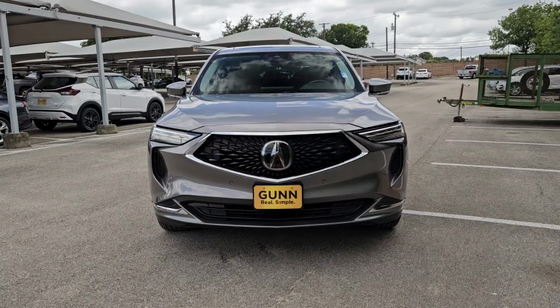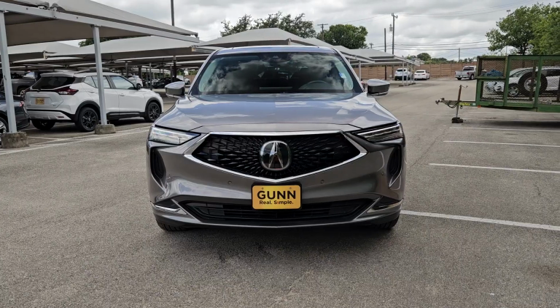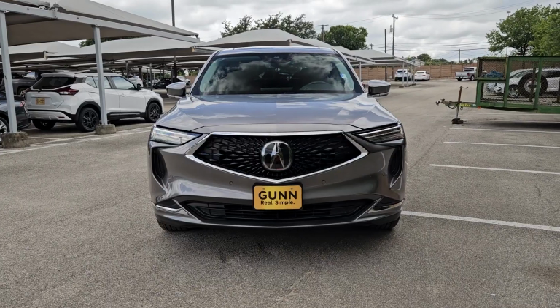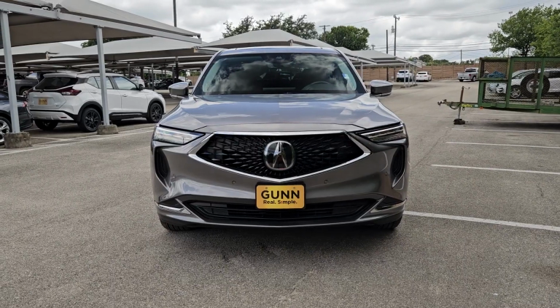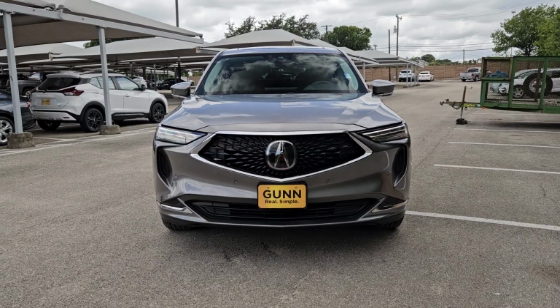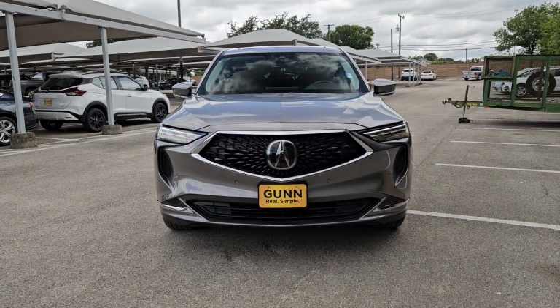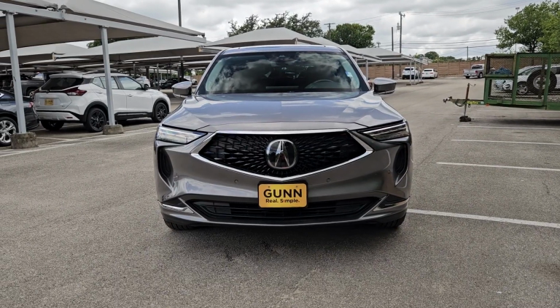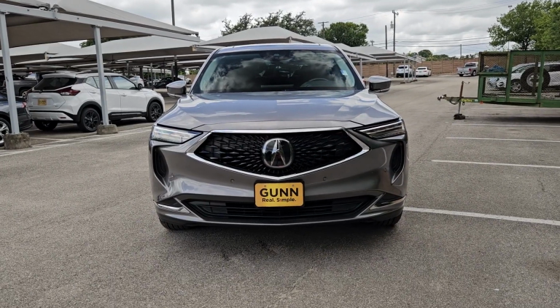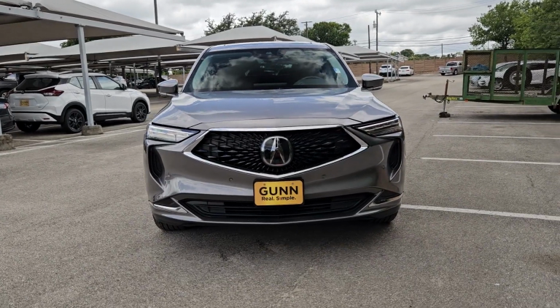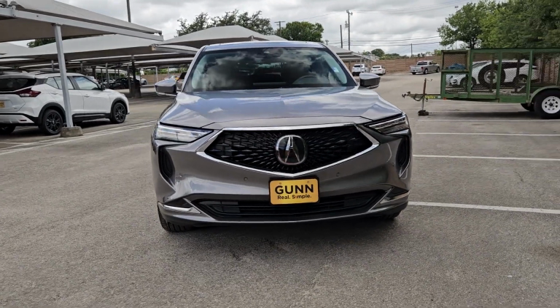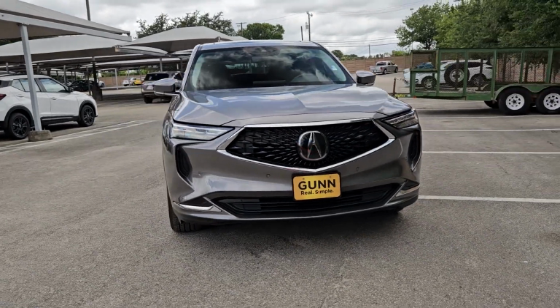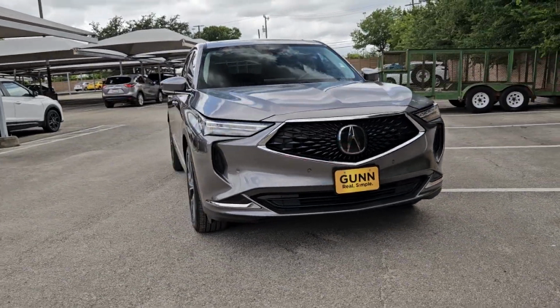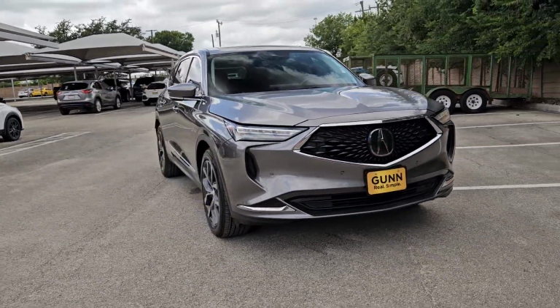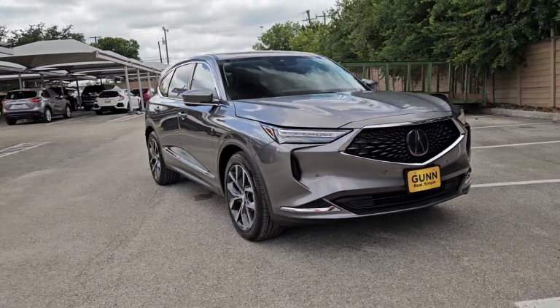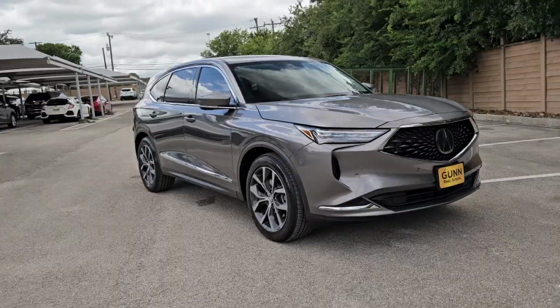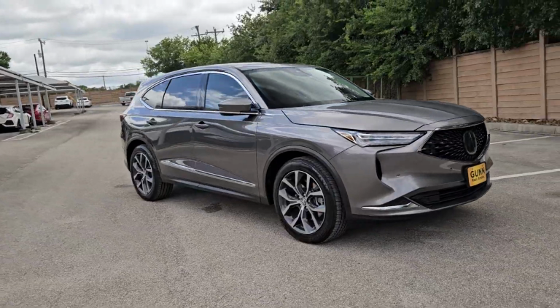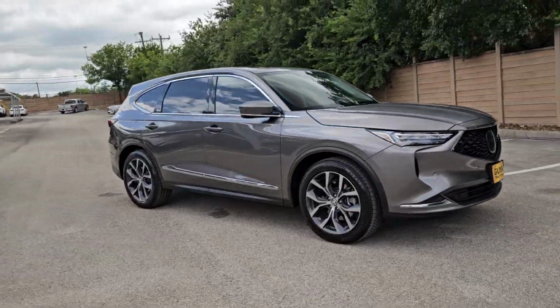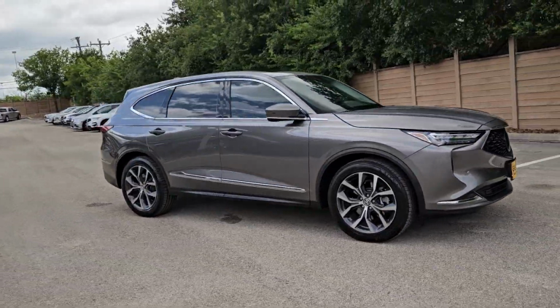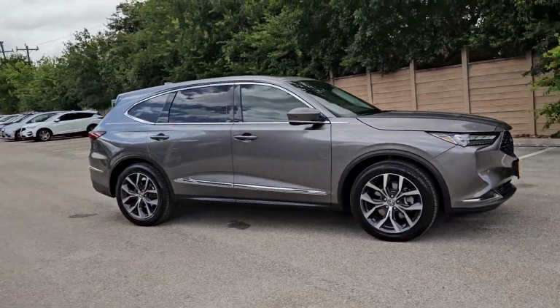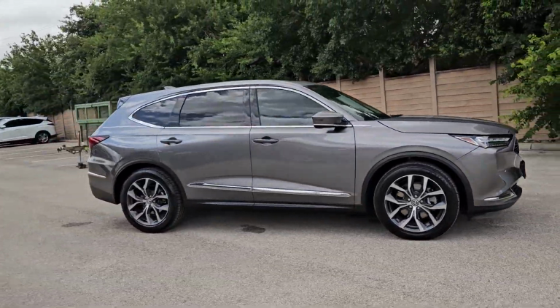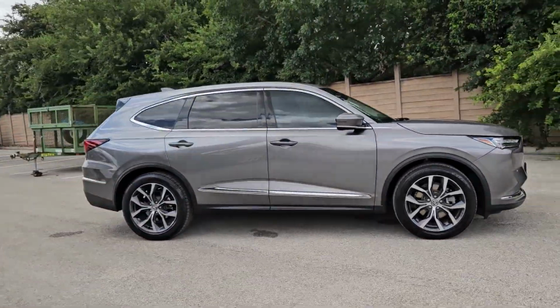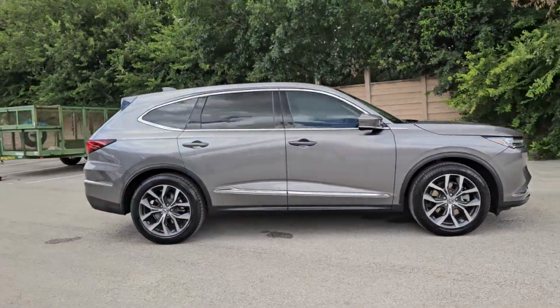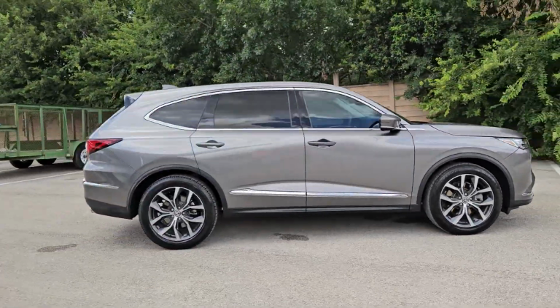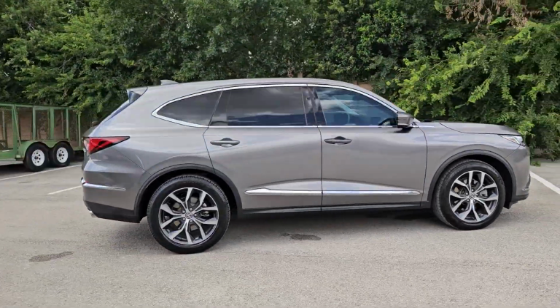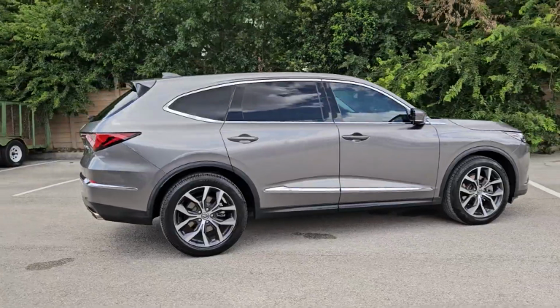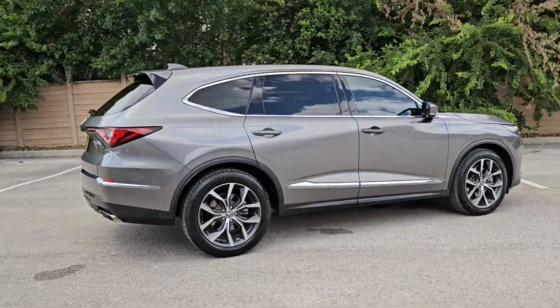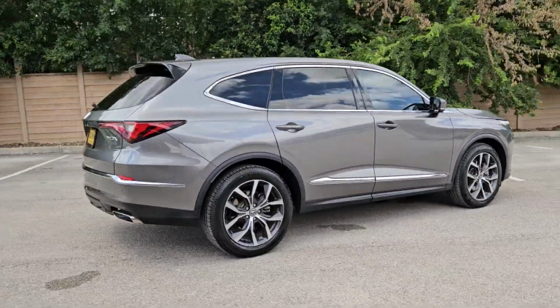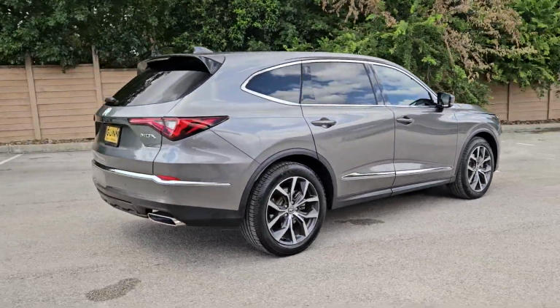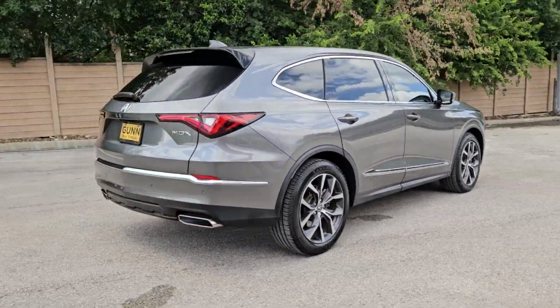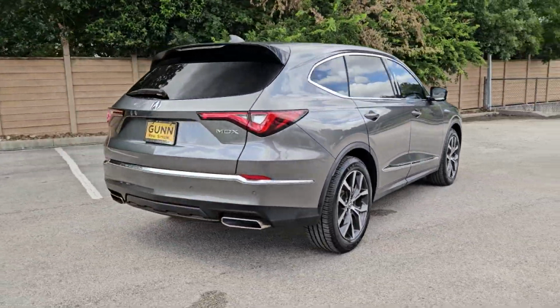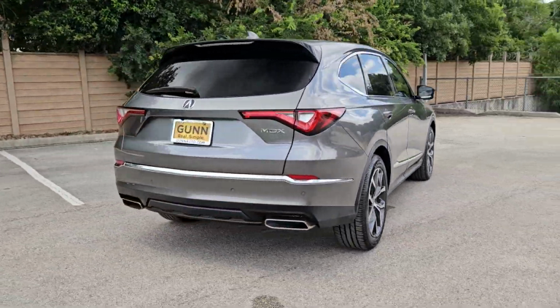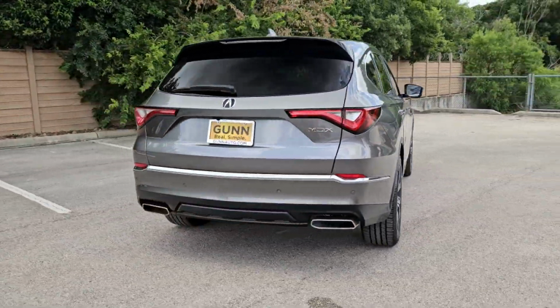Looking for your dream car? It could be the 2023 Acura MDX. With less than 15,000 miles on the odometer, this vehicle provides excellent value.